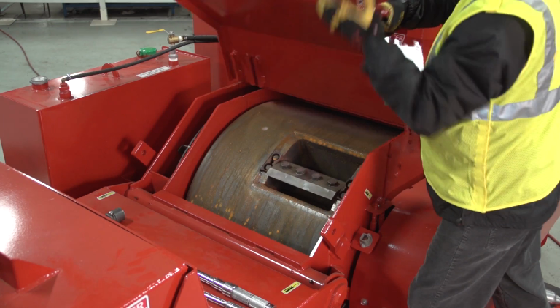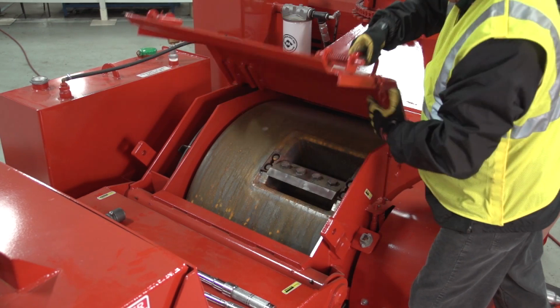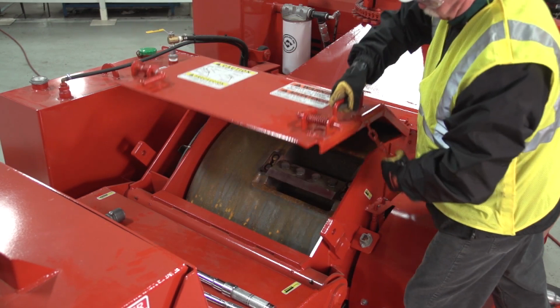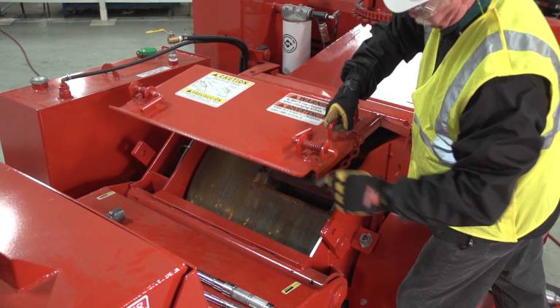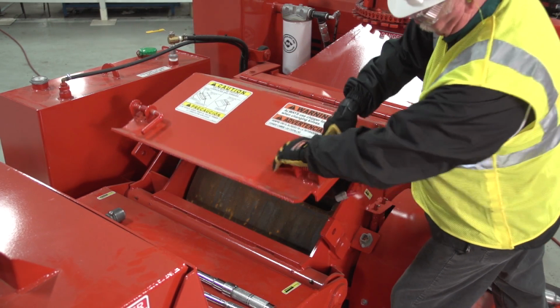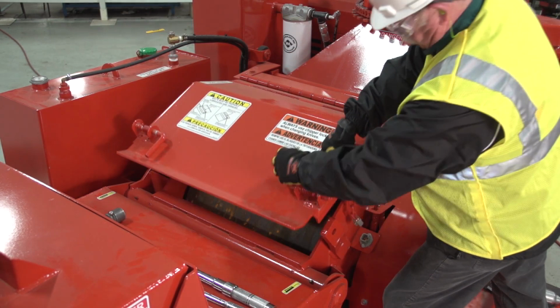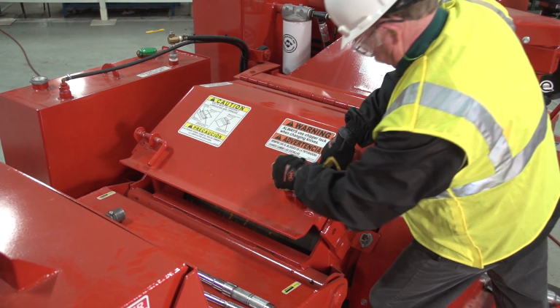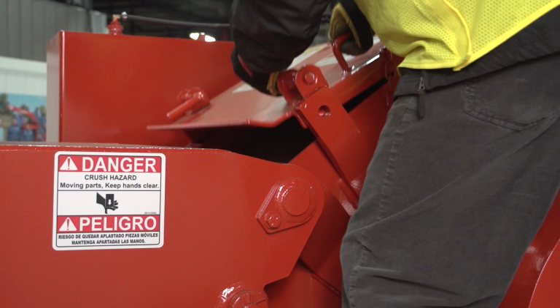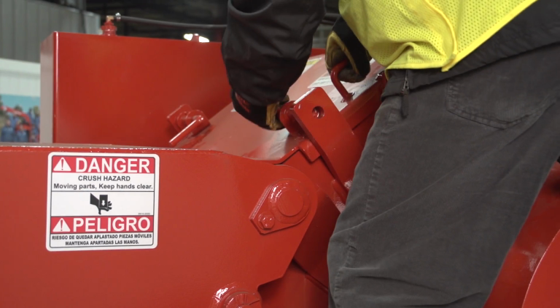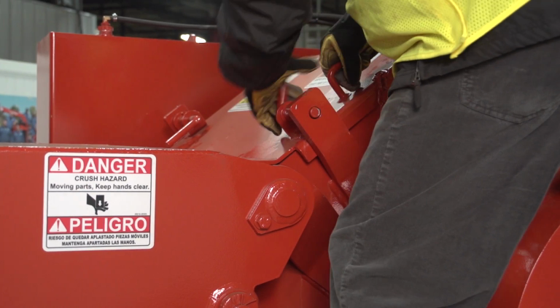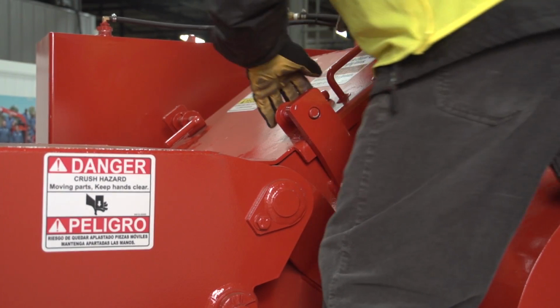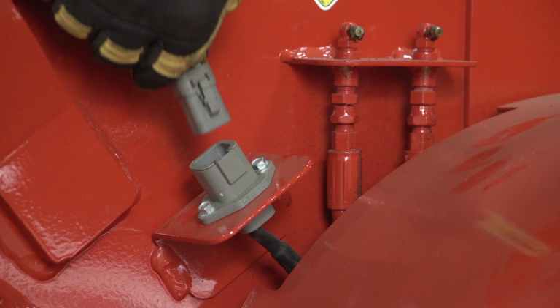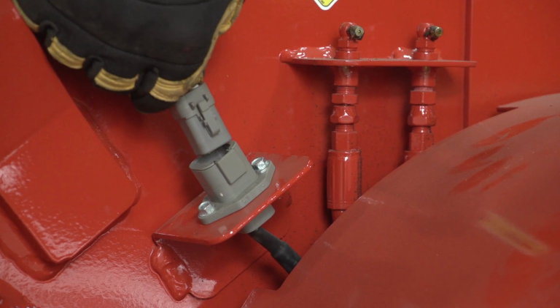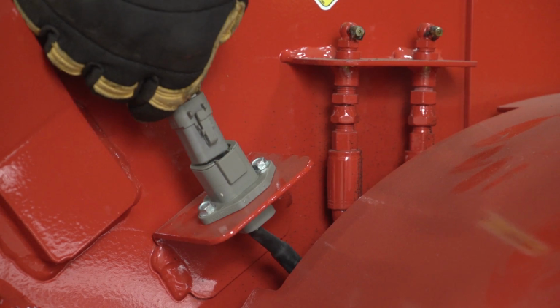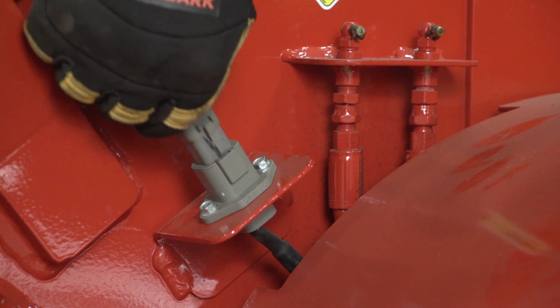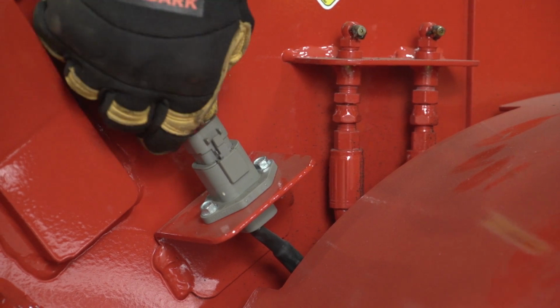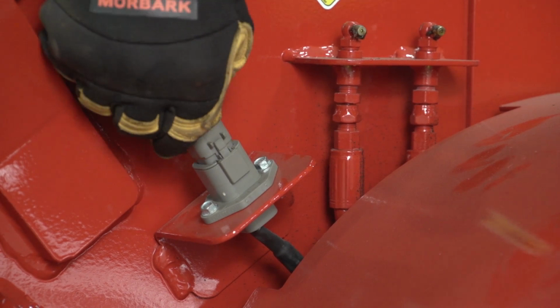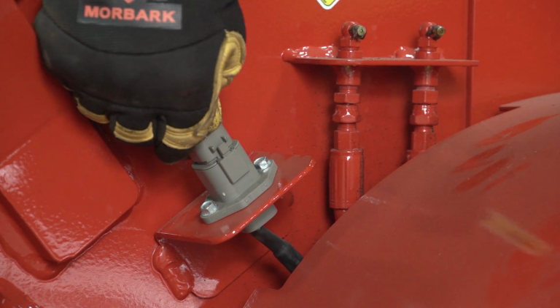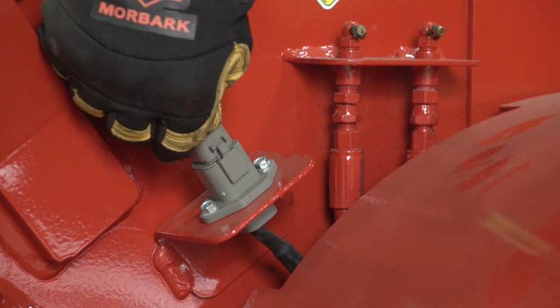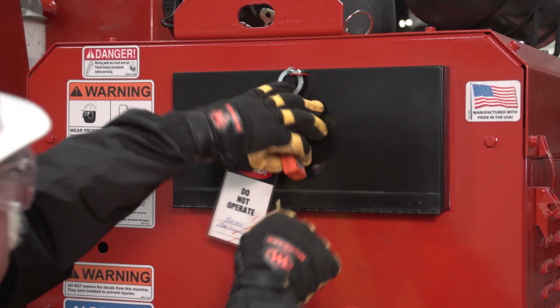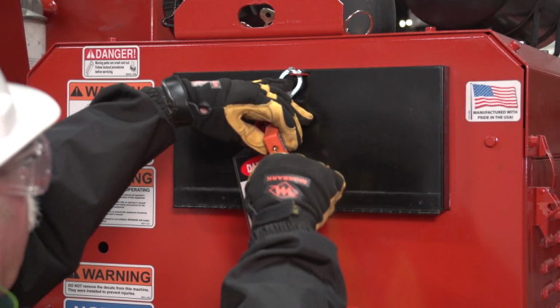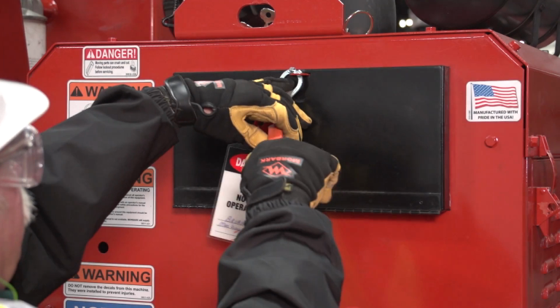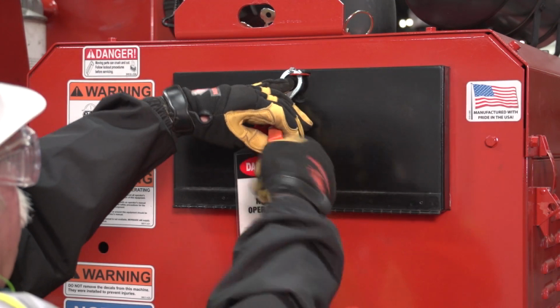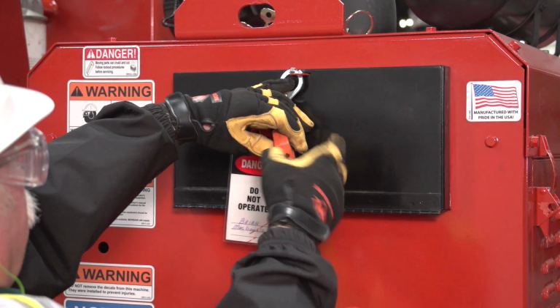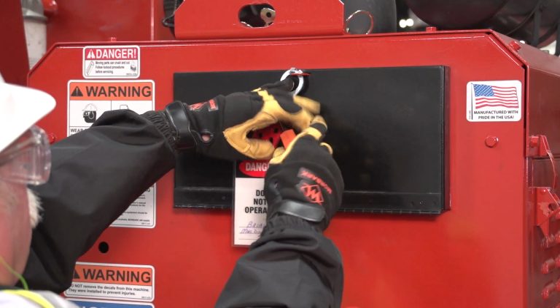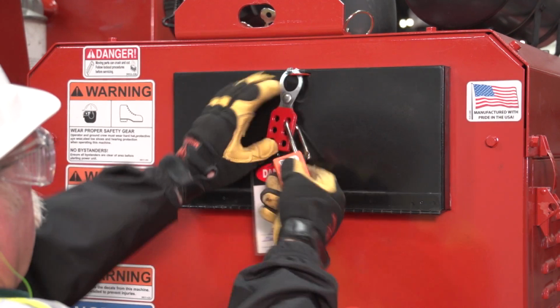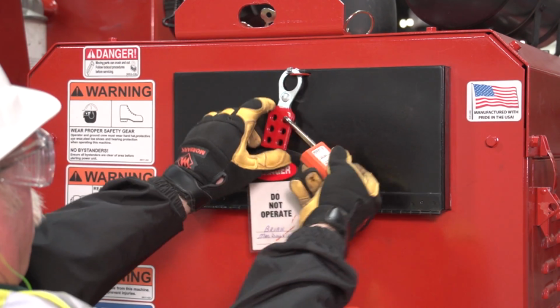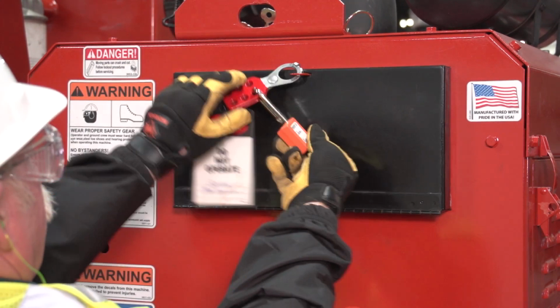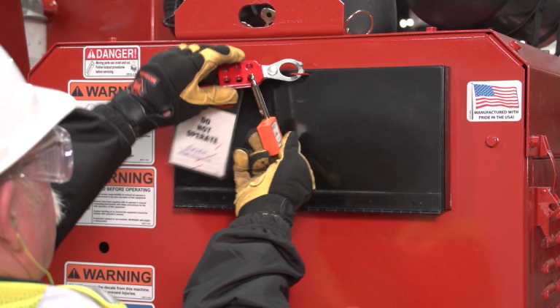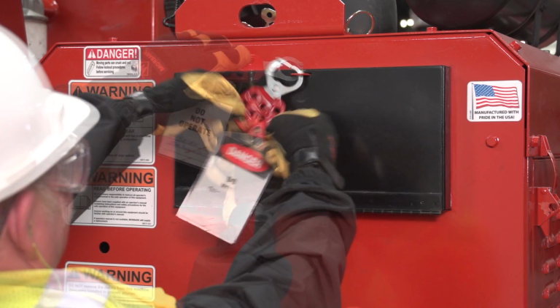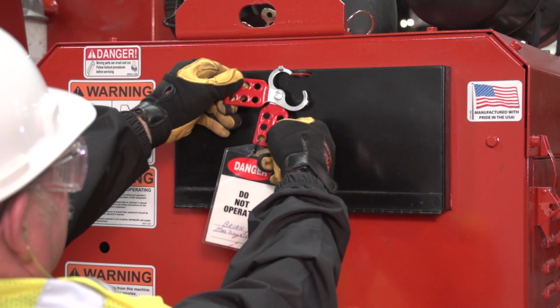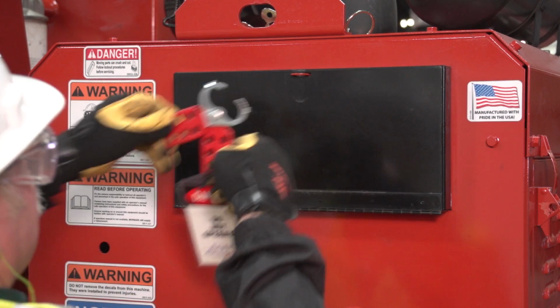When complete, remove the drum or disc lock and close the chipper hood. Replace the latch or hood pin, reconnect the hood safety switch, and remove the lockout tagout. Your chipper is now ready for operation.